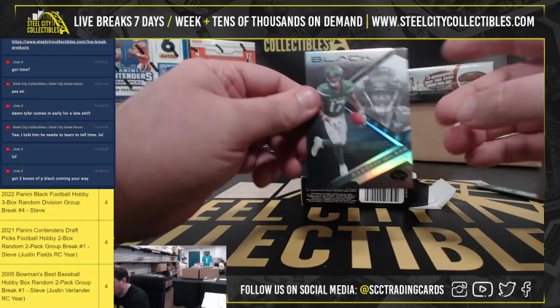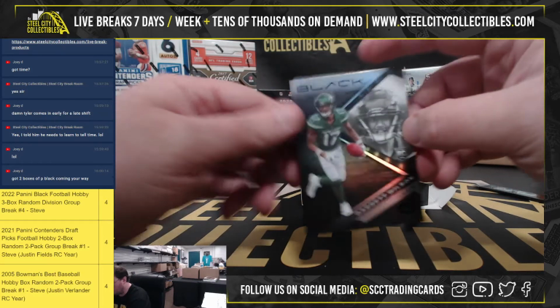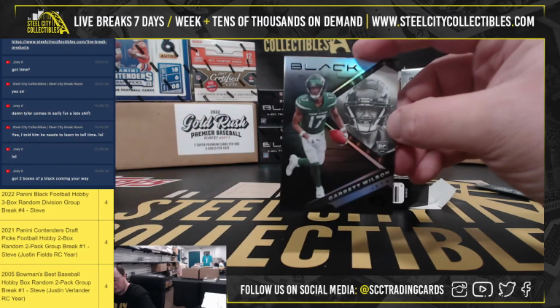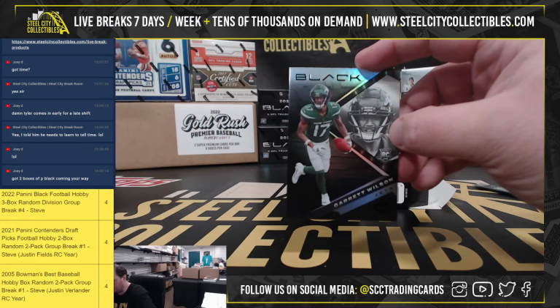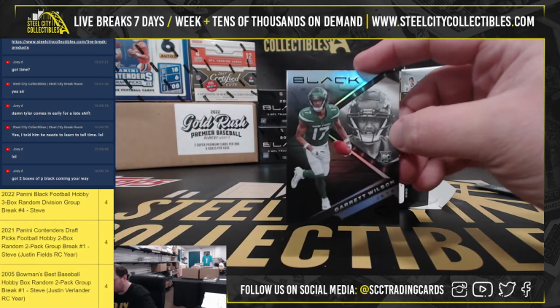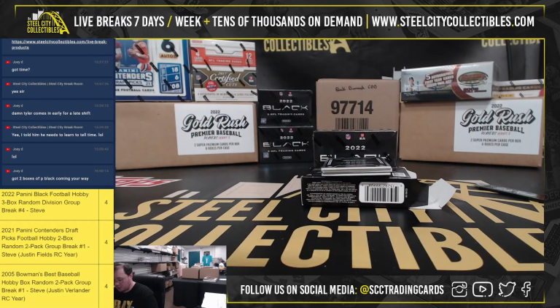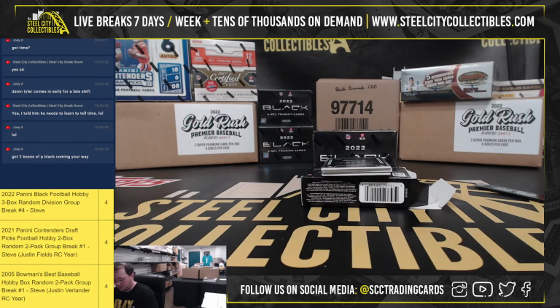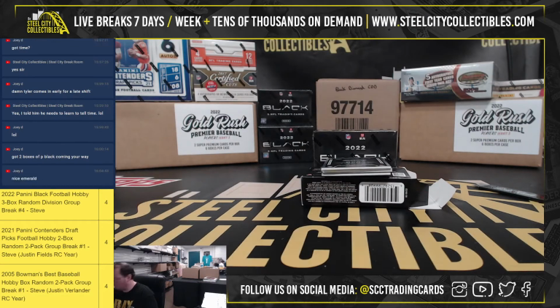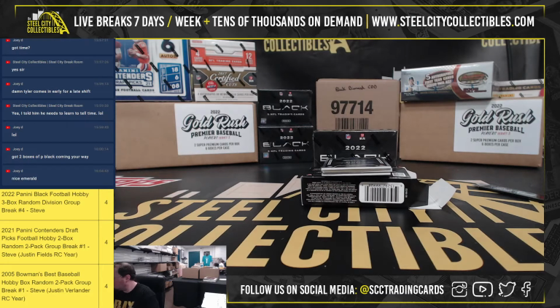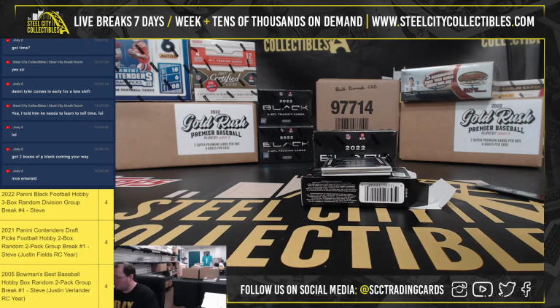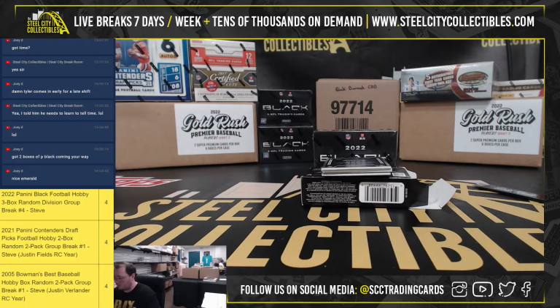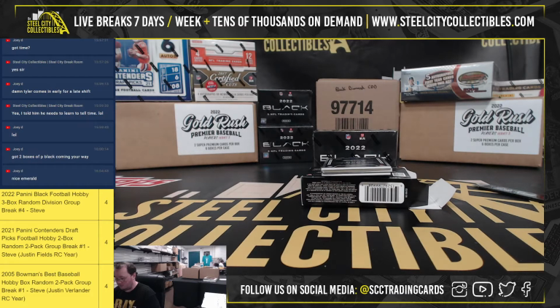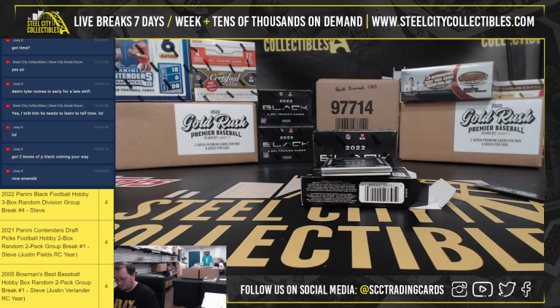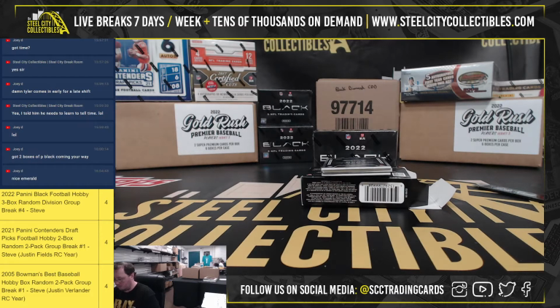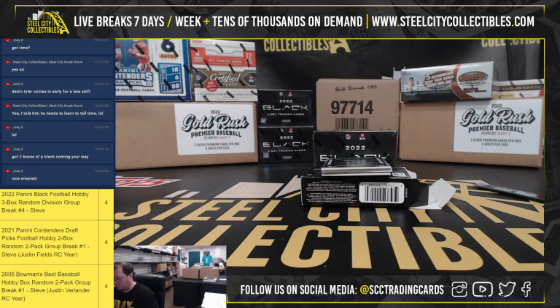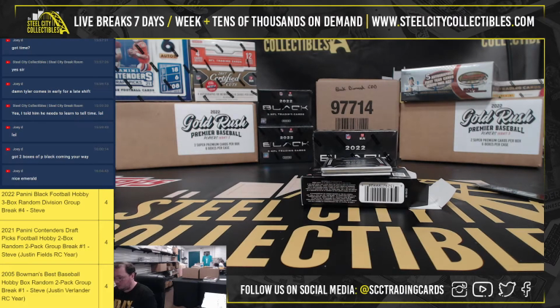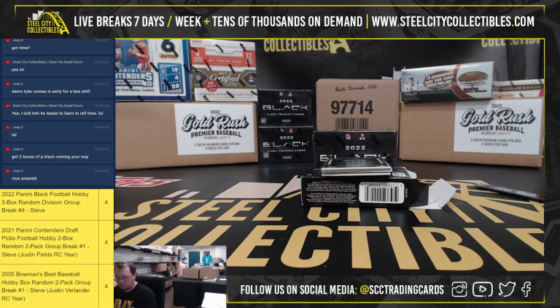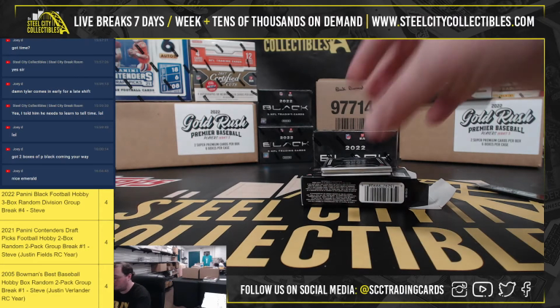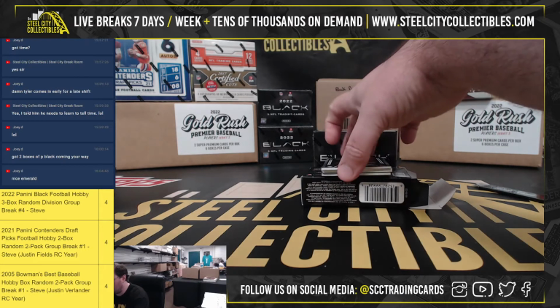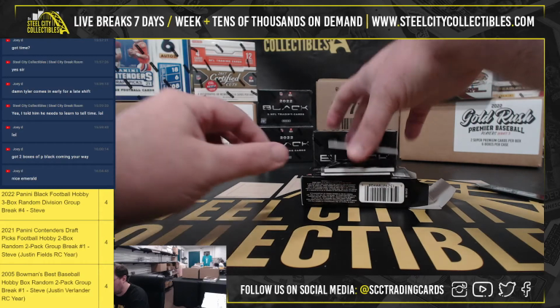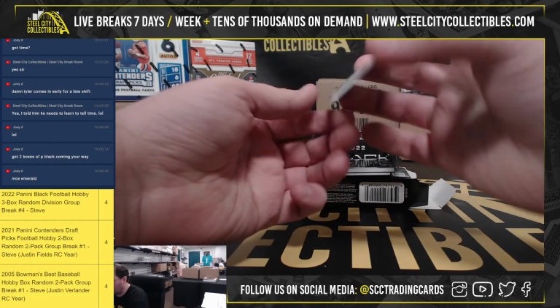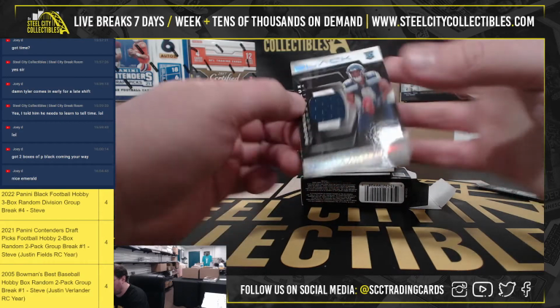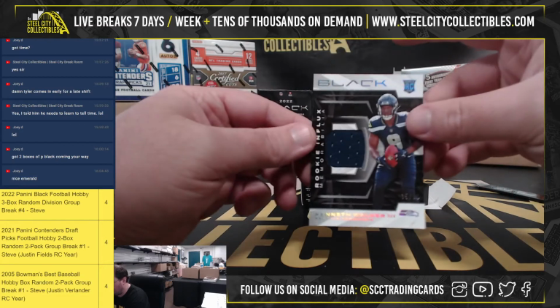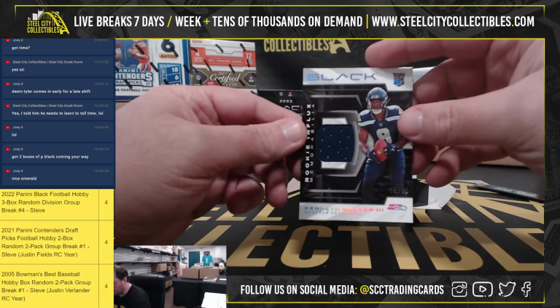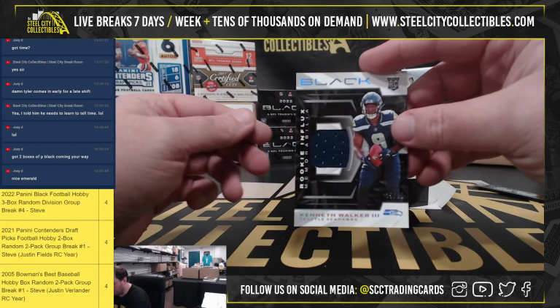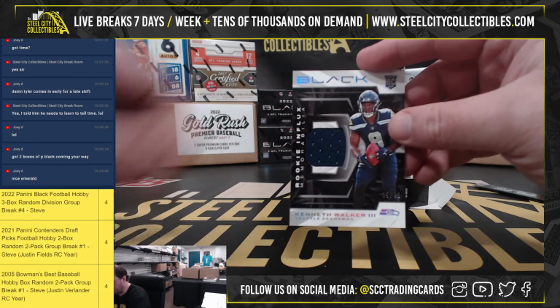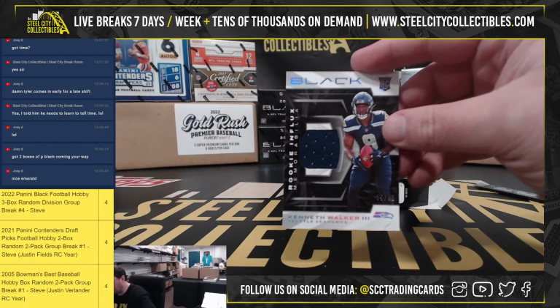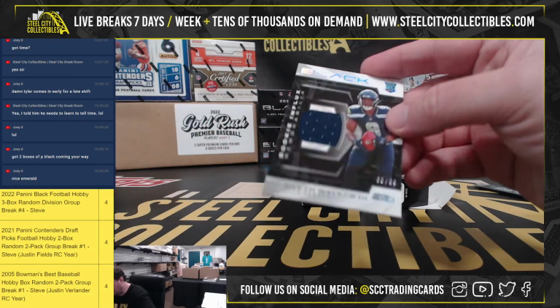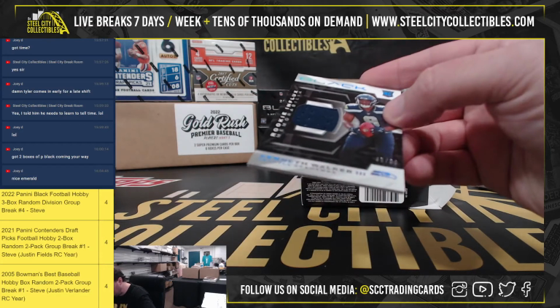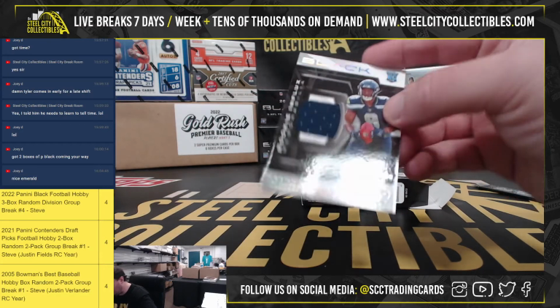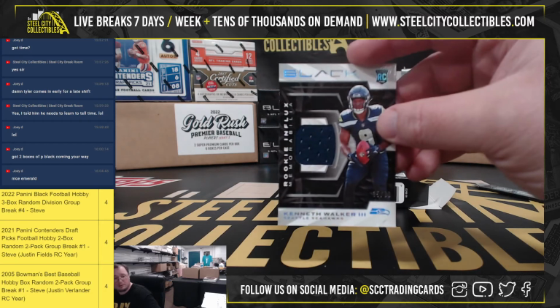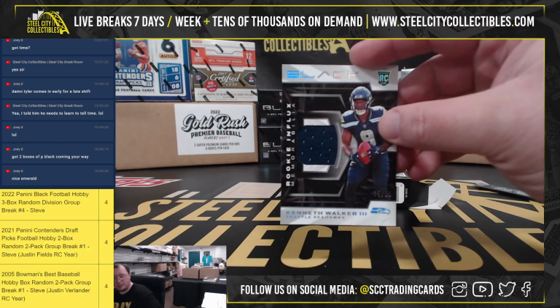Got a Garrett Wilson base rookie for the Jets. Rookie in flex memorabilia, Kenneth Walker, 35 of 99.